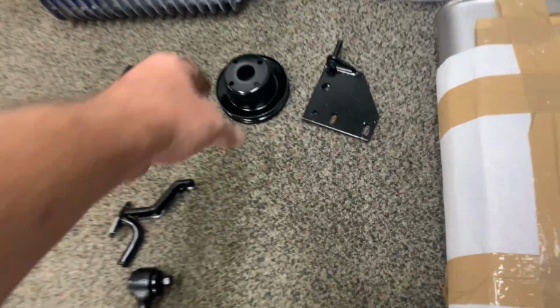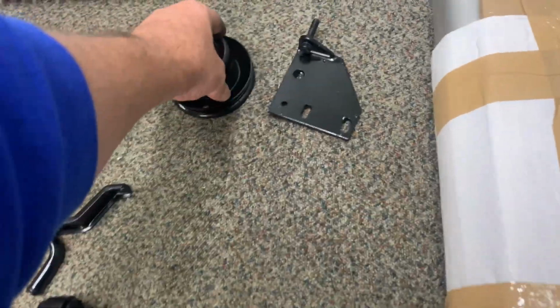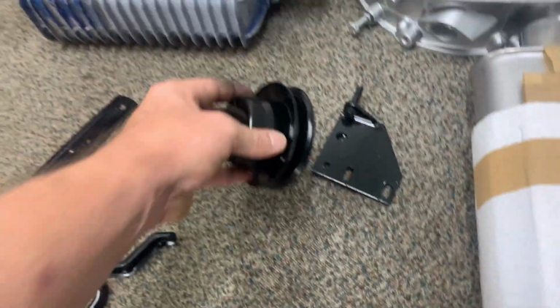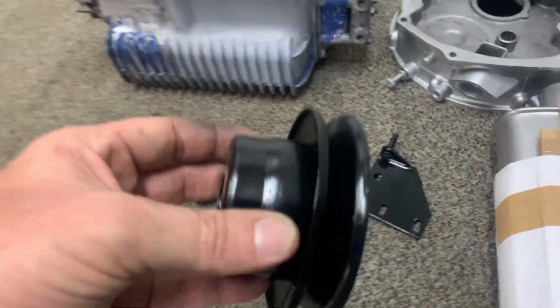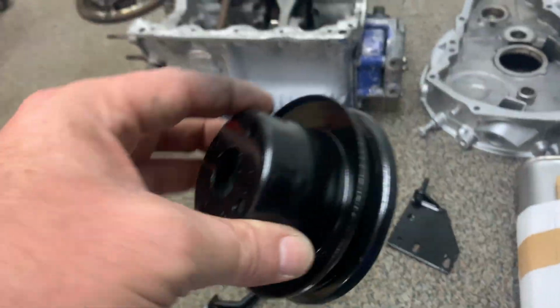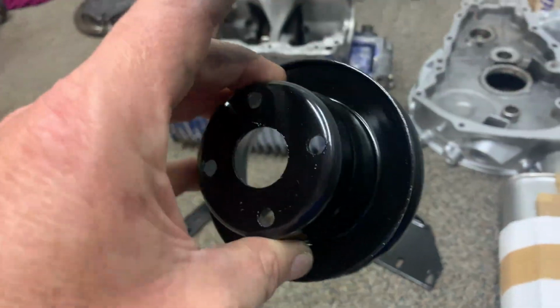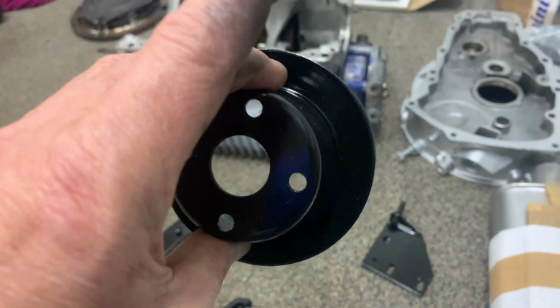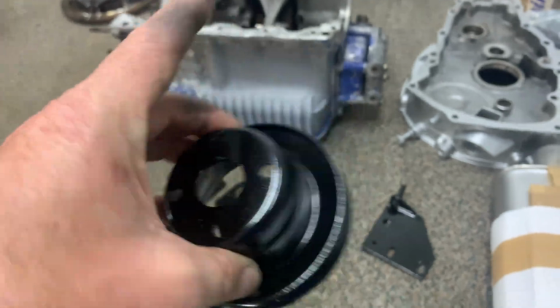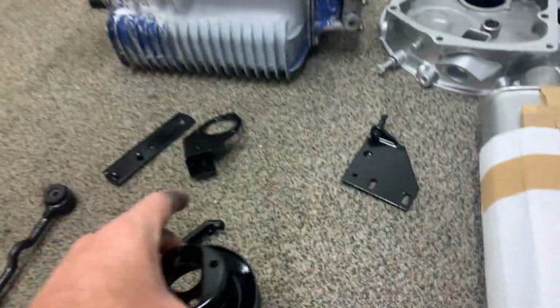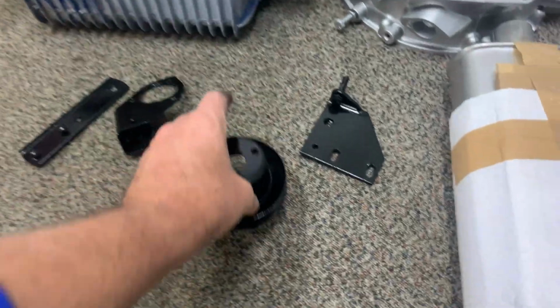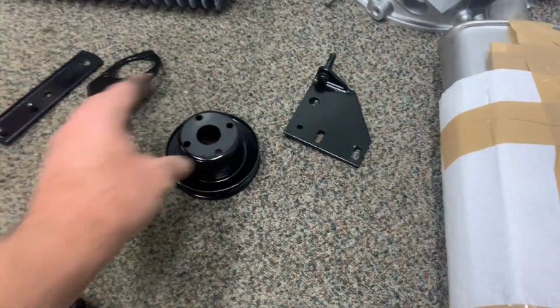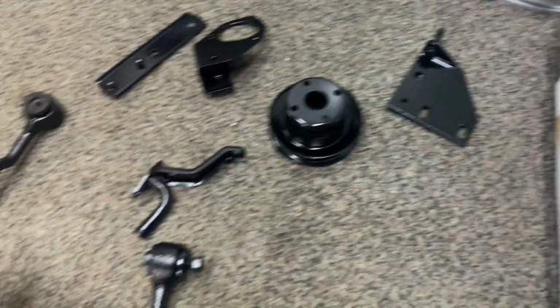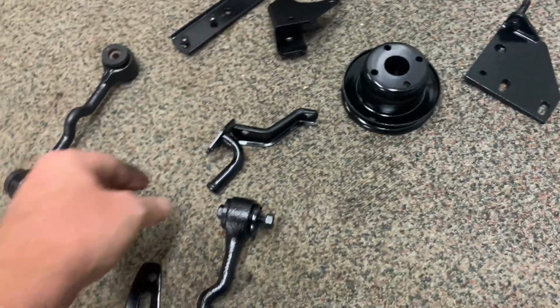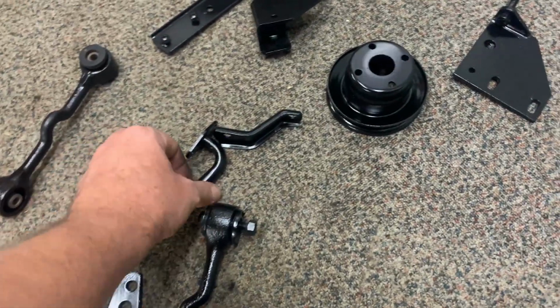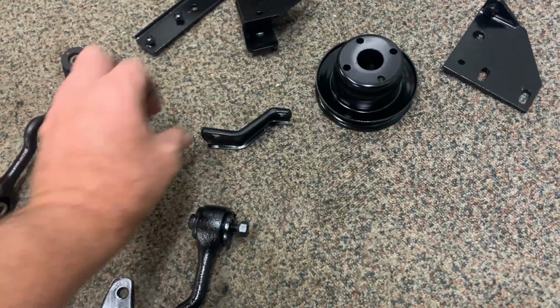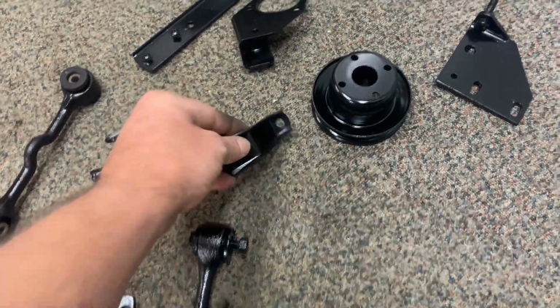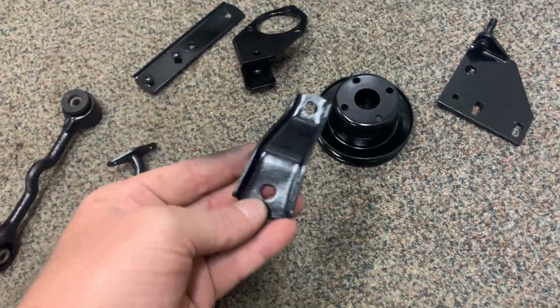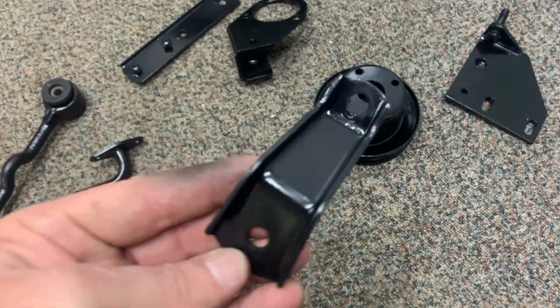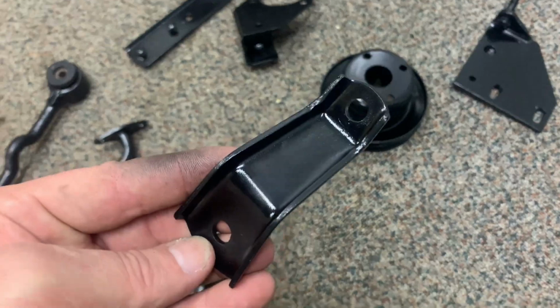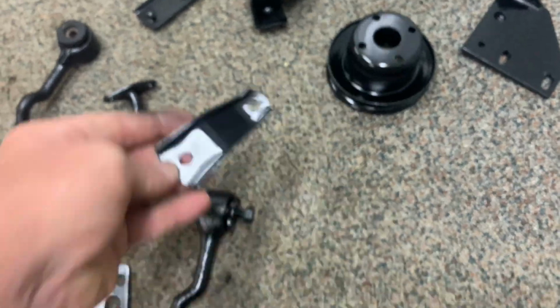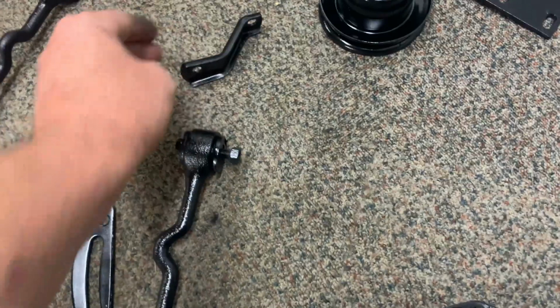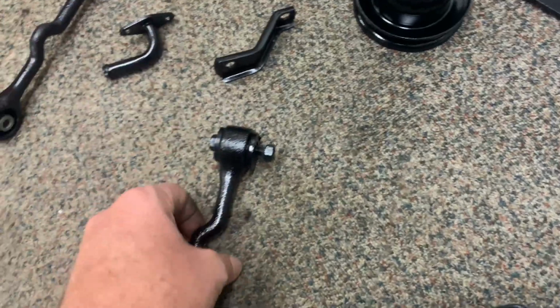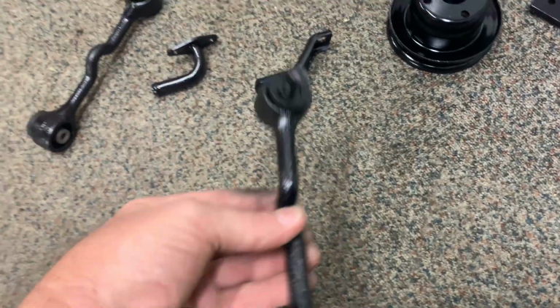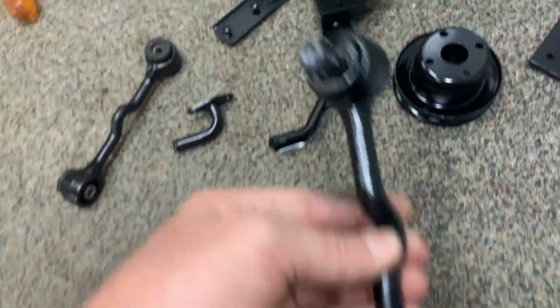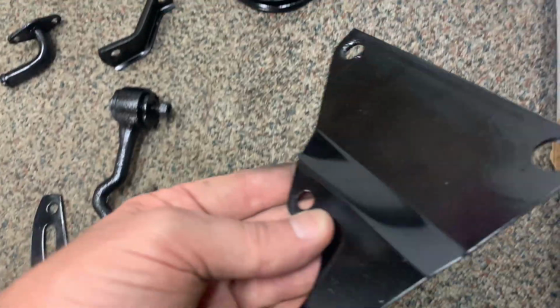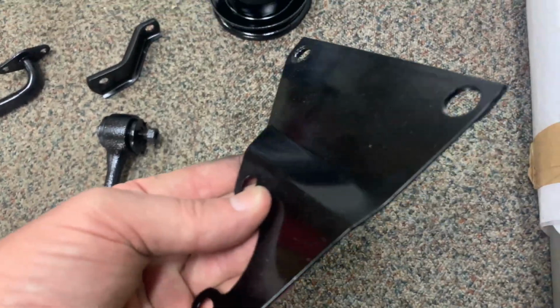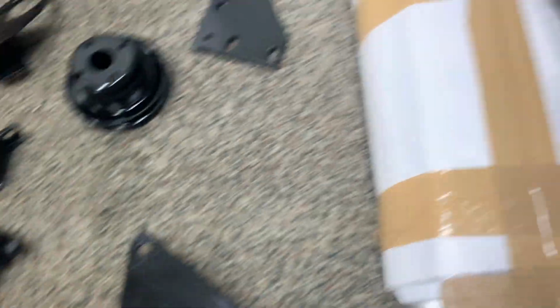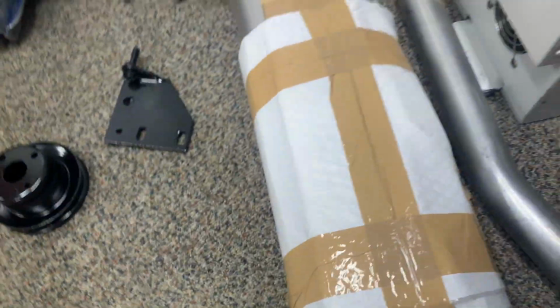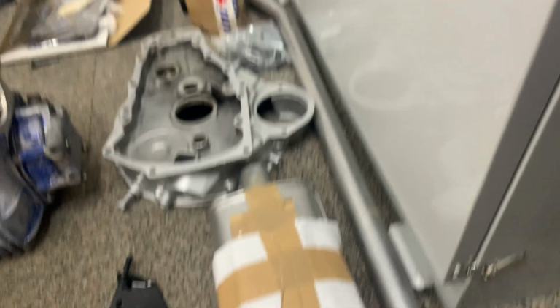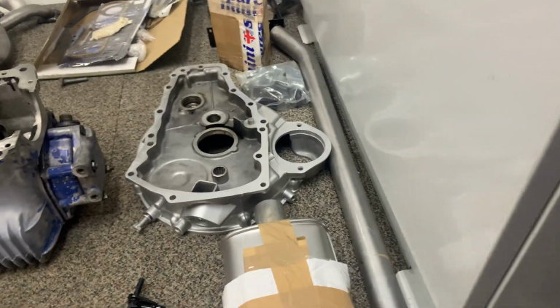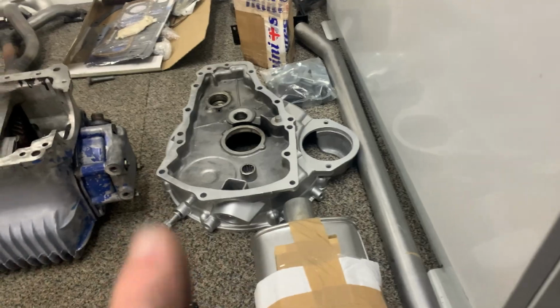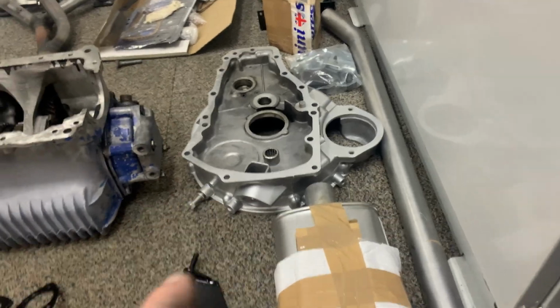They're coming up not bad considering. Nice and shiny — they're black. They've been drying for over a week now, so they're nice and hard and hopefully won't get damaged too much. Yeah, so that's all looking nice. Got the exhaust there.